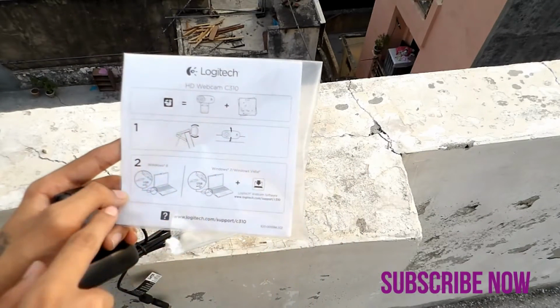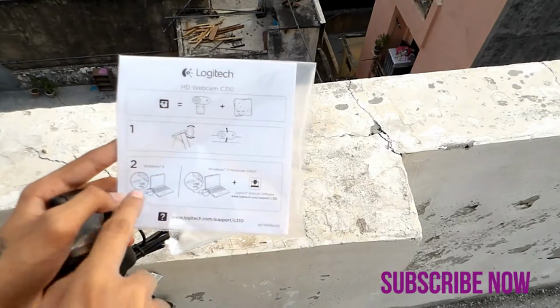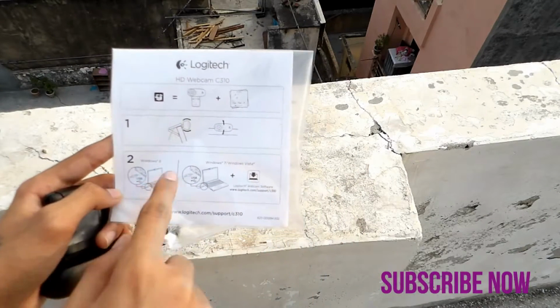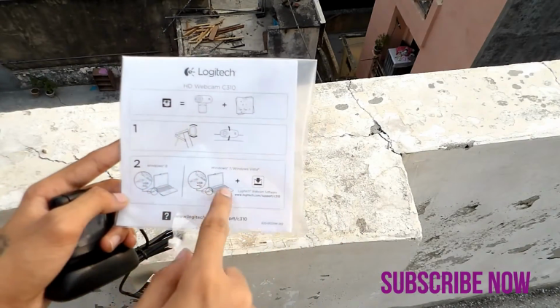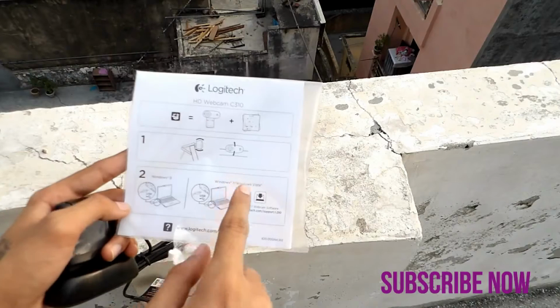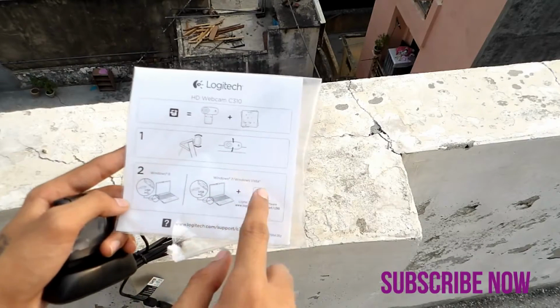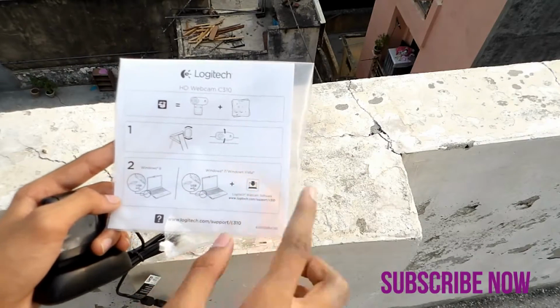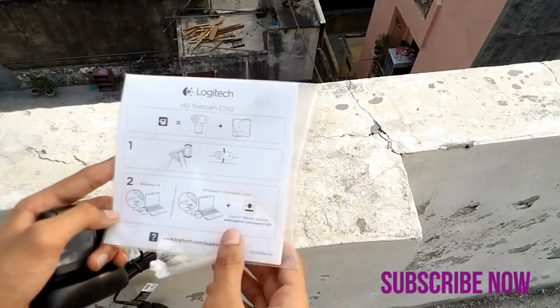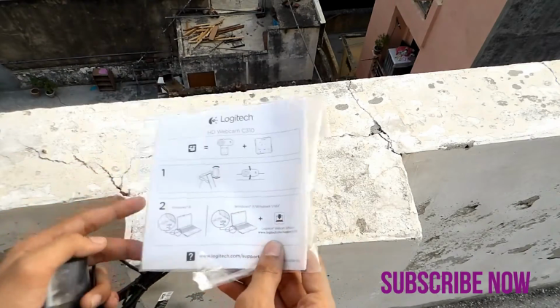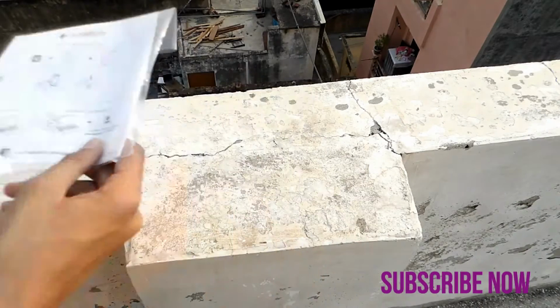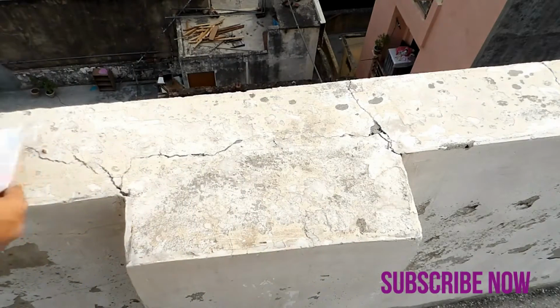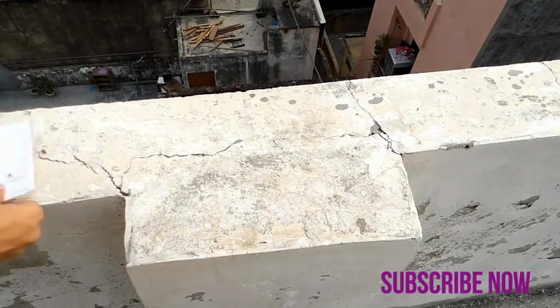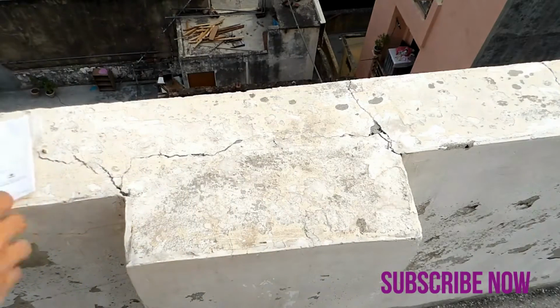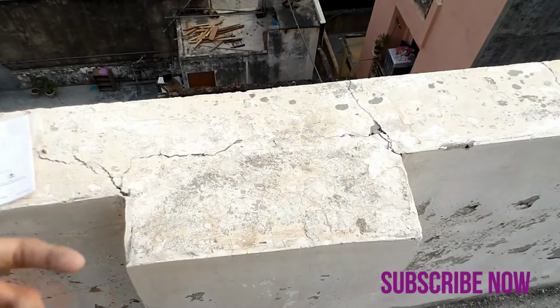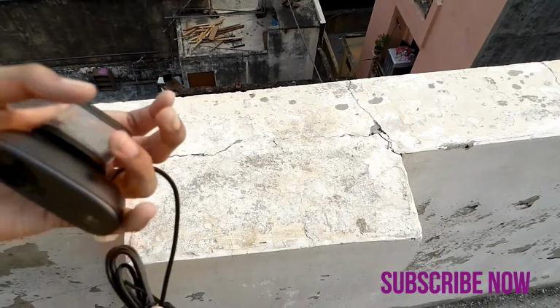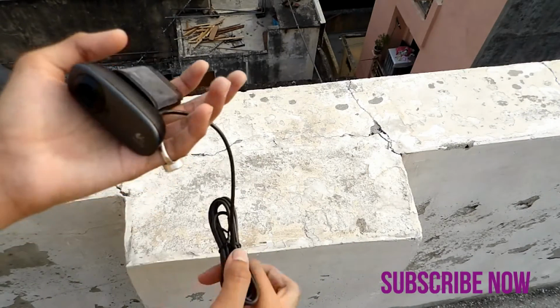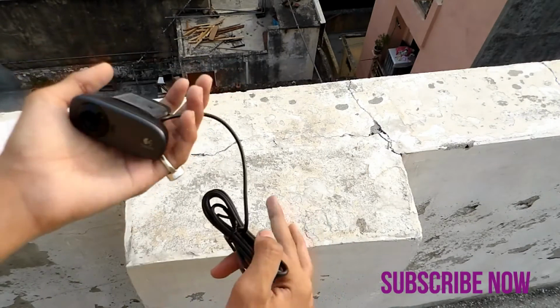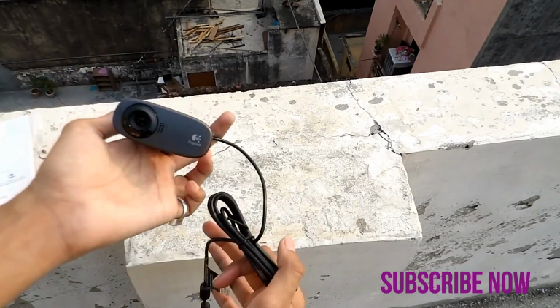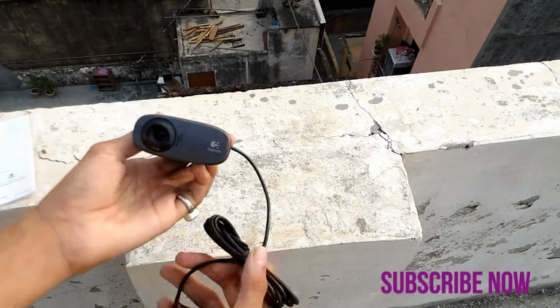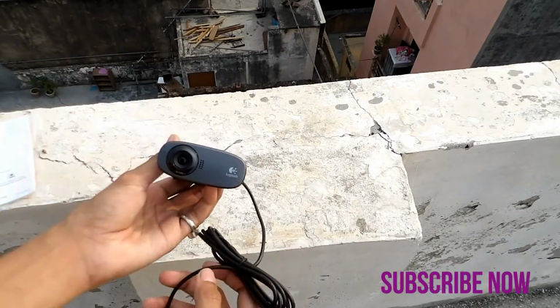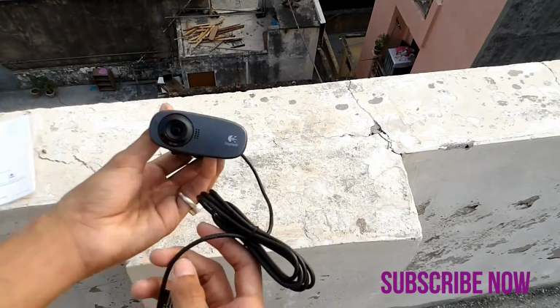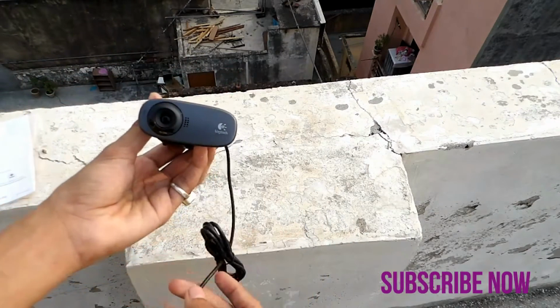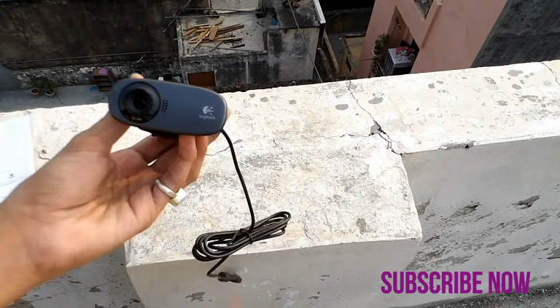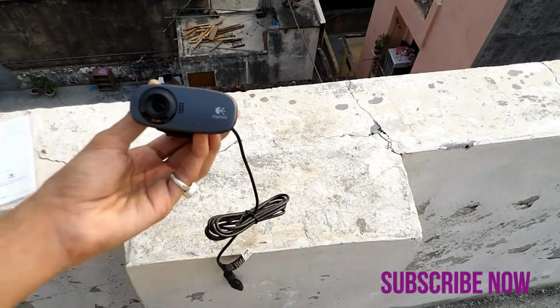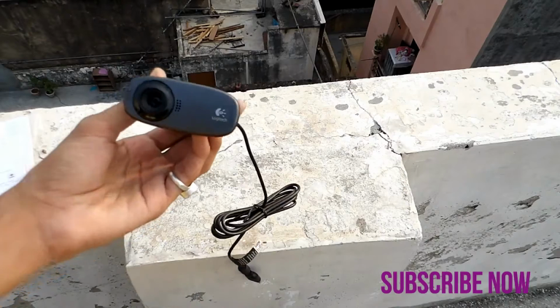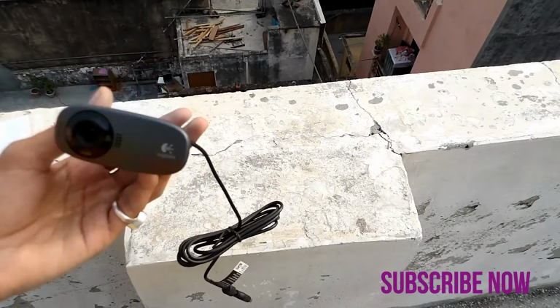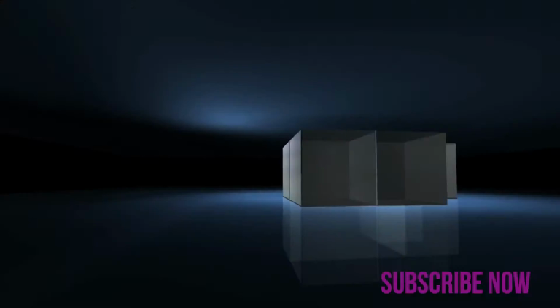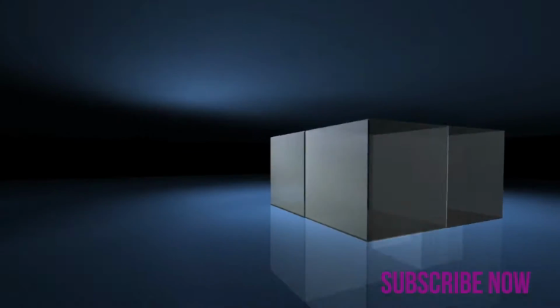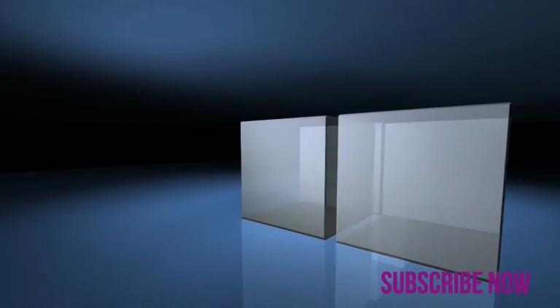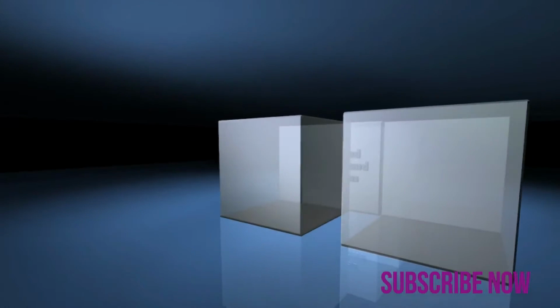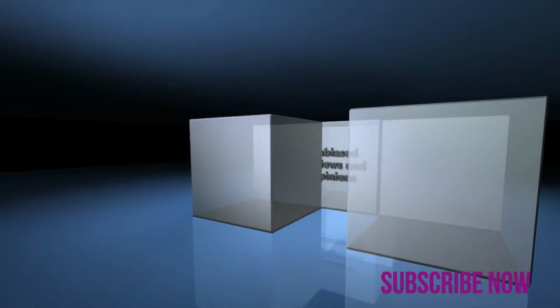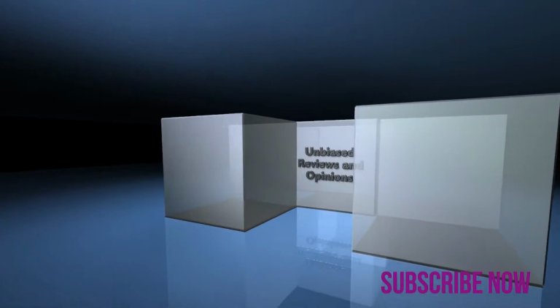So thanks, guys. This is Anirudh from Tecto Heights. This was the unboxing of the Logitech C310. If you liked the video, give a thumbs up, and if you haven't subscribed to my channel, please subscribe.